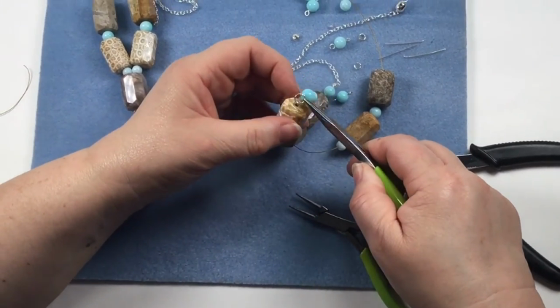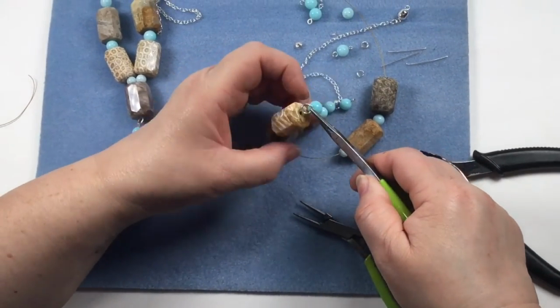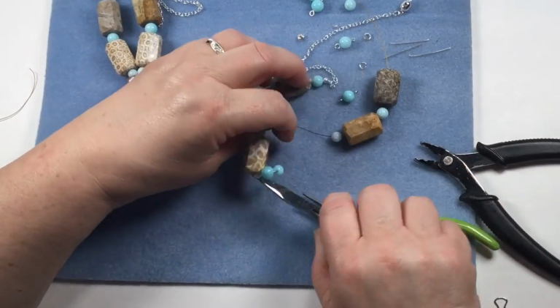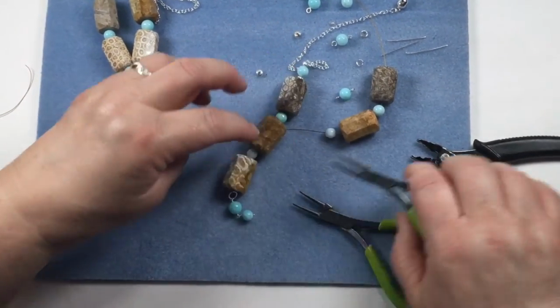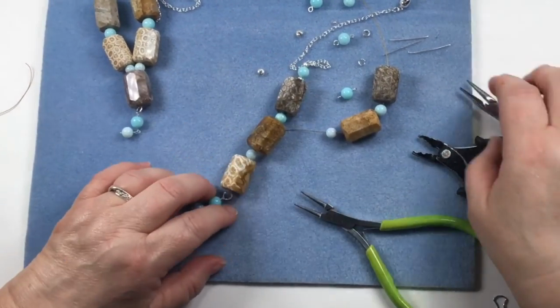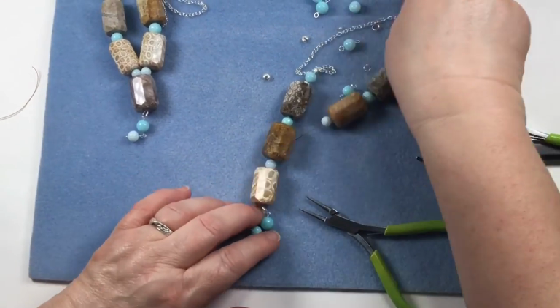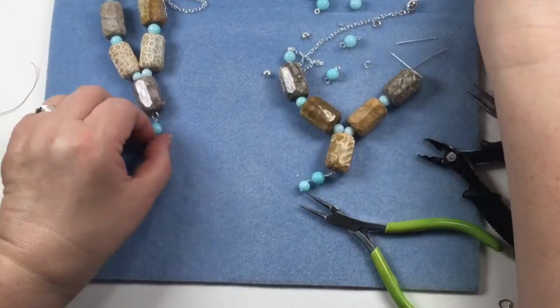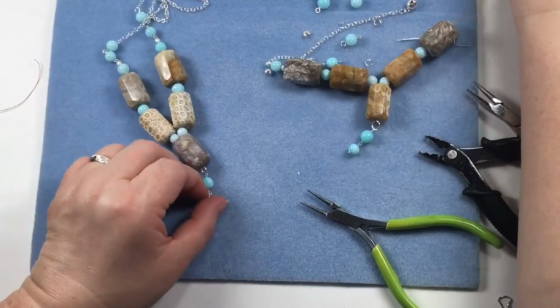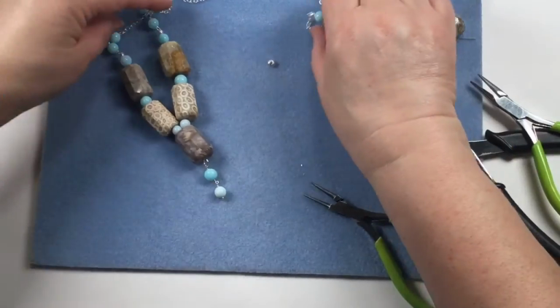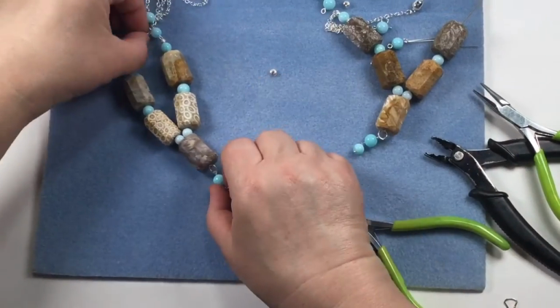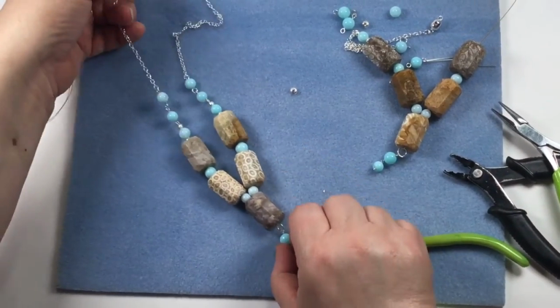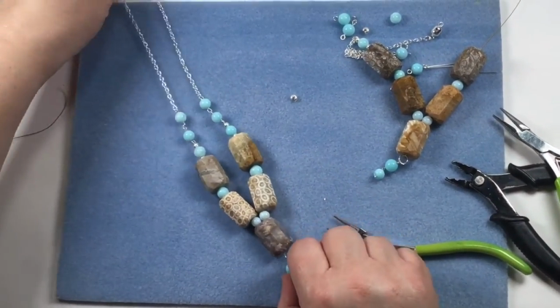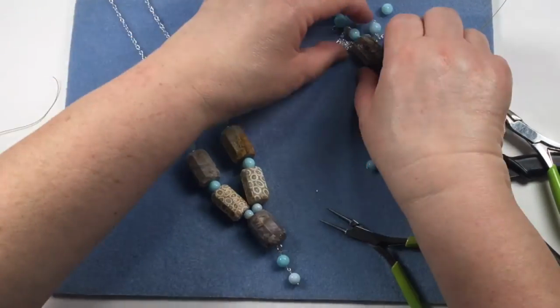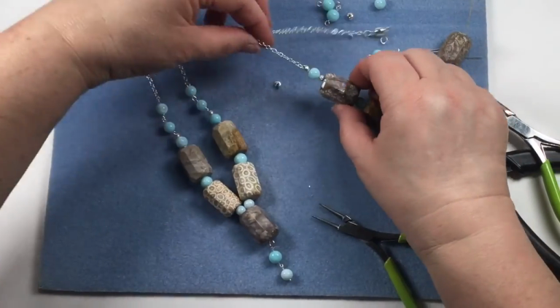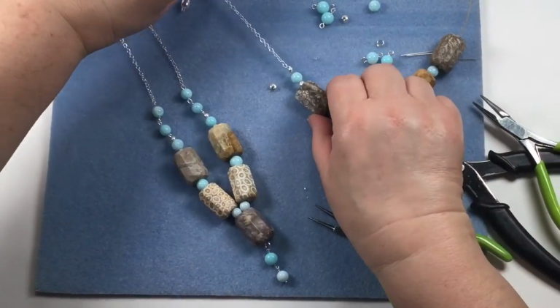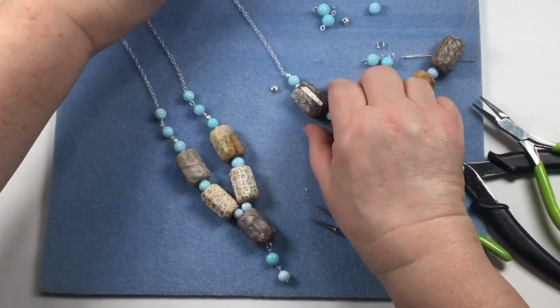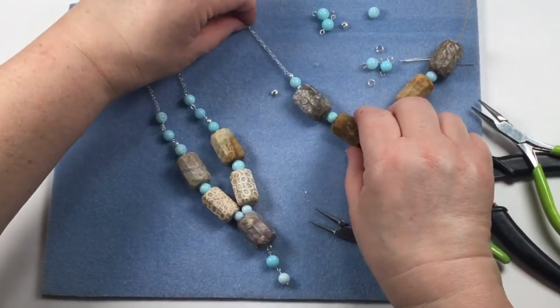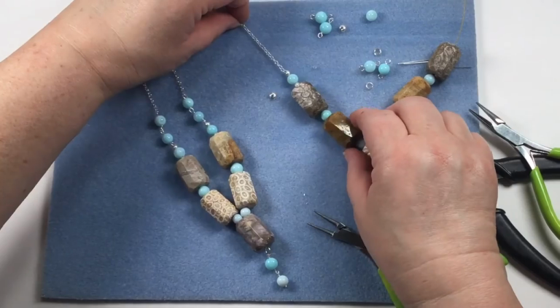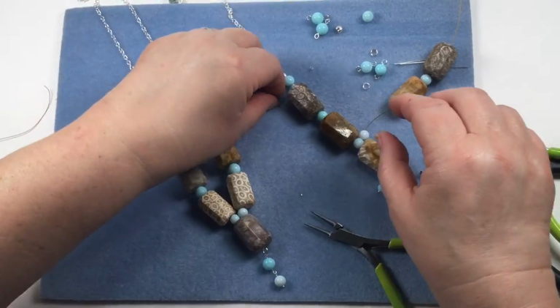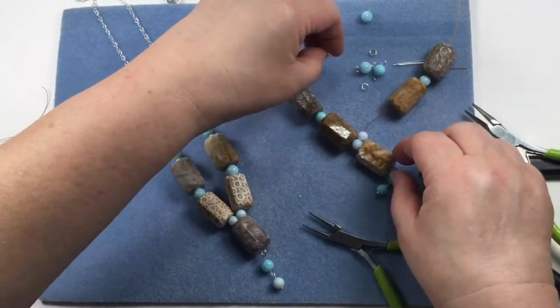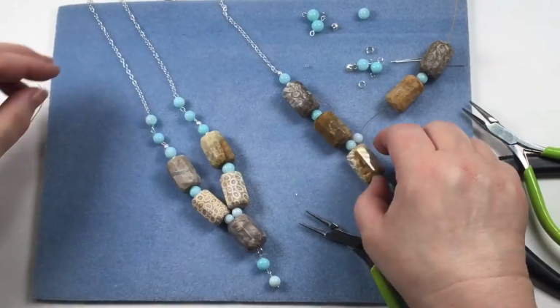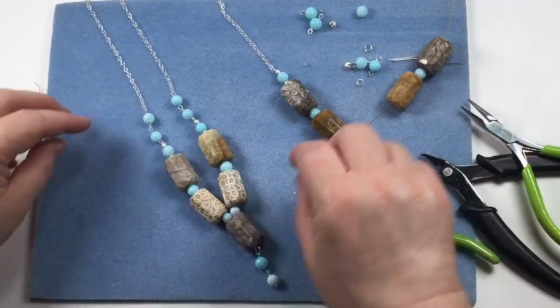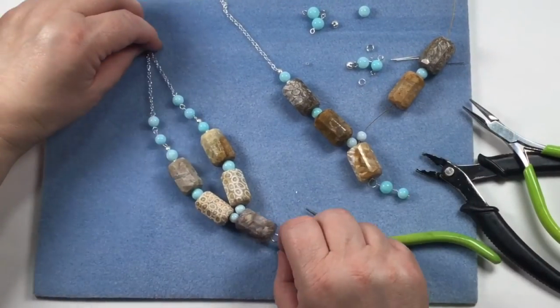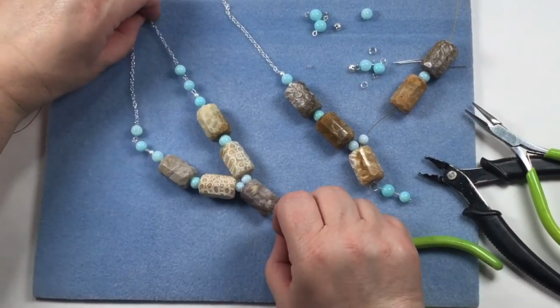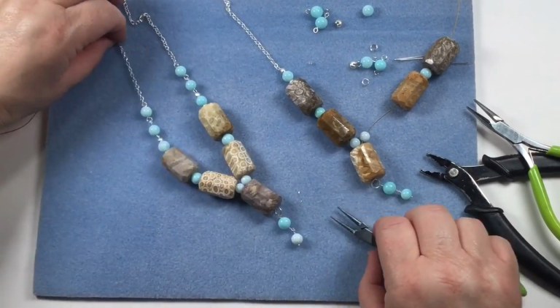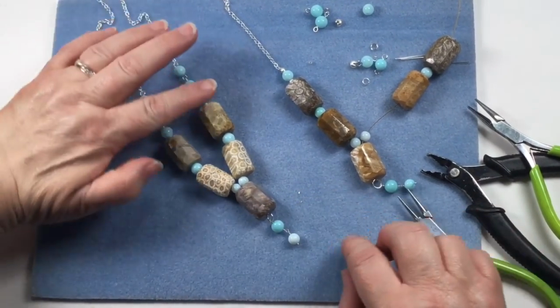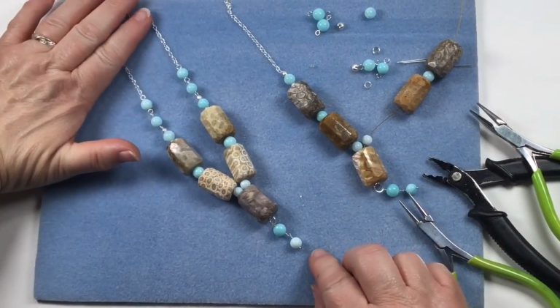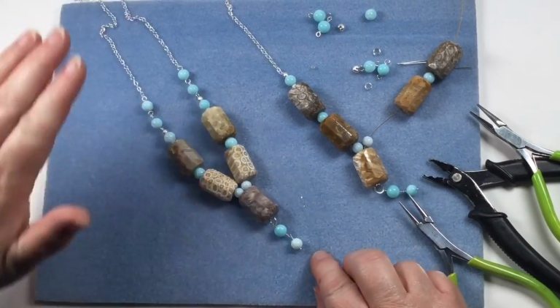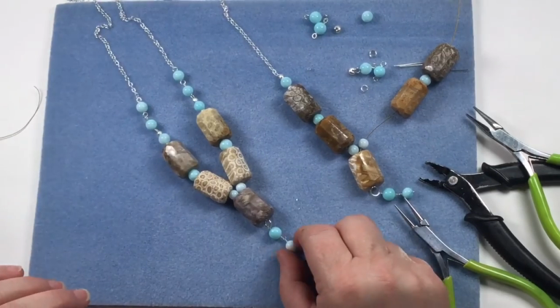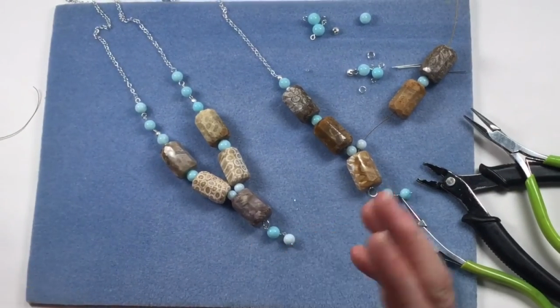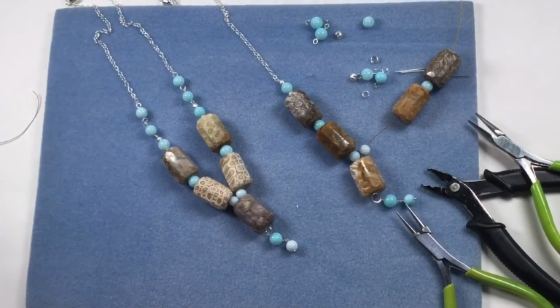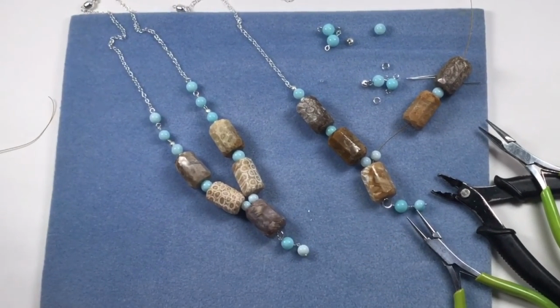There we go - and there is your necklace! Obviously do both sides. You can either have a side with just a chain - that's a variation - or you can have it with the links going up. I like it with the links going up. And there you go!